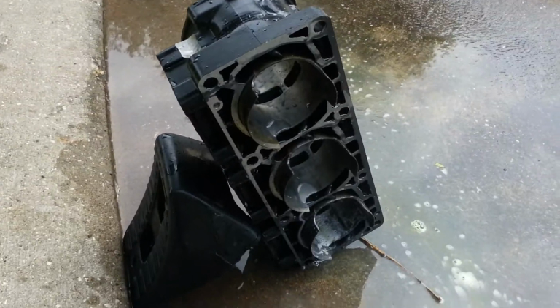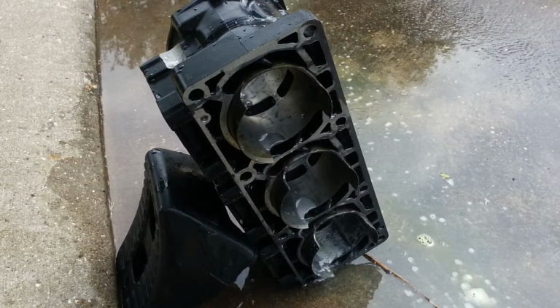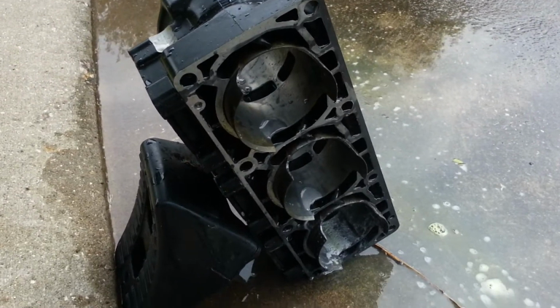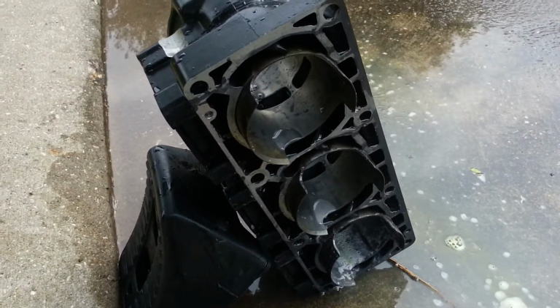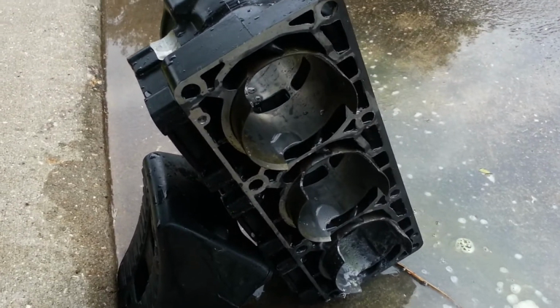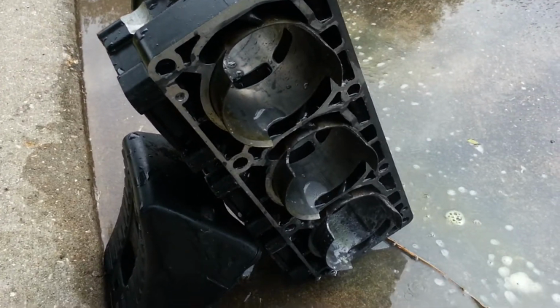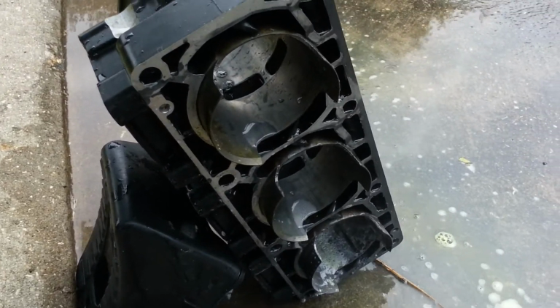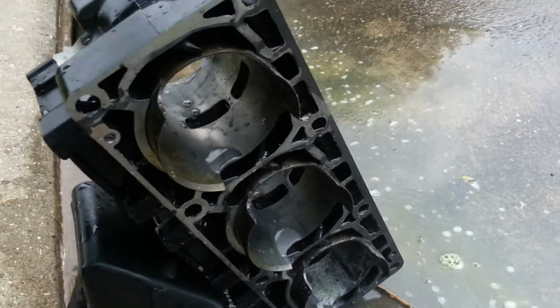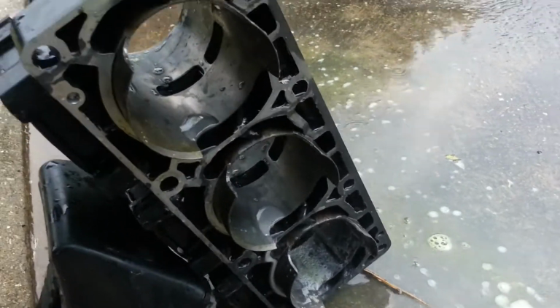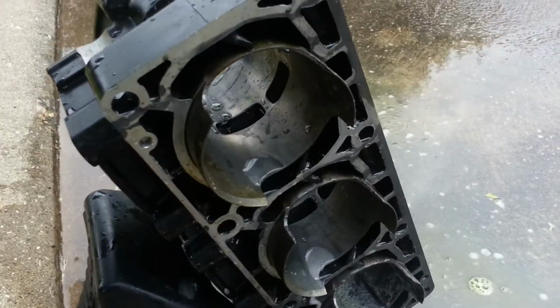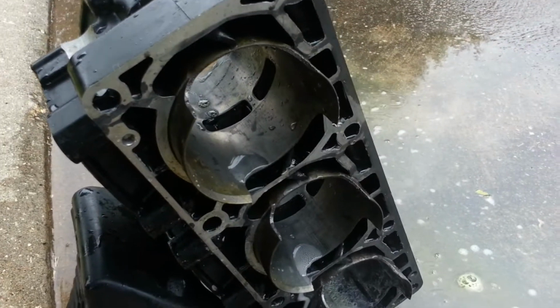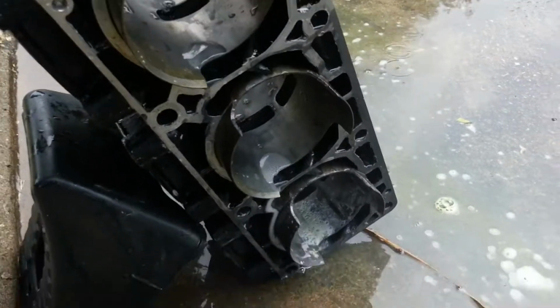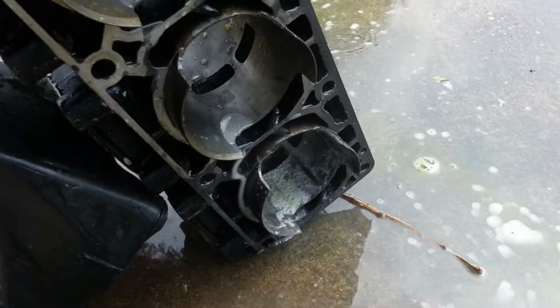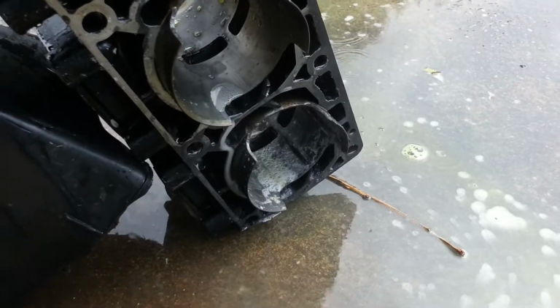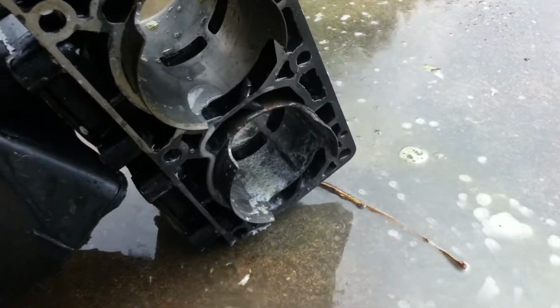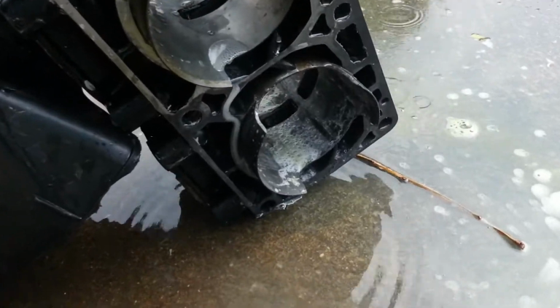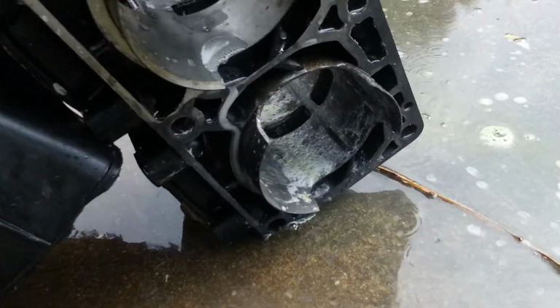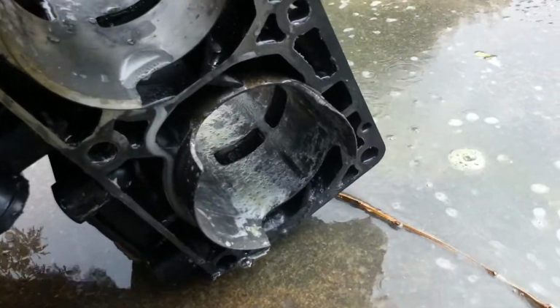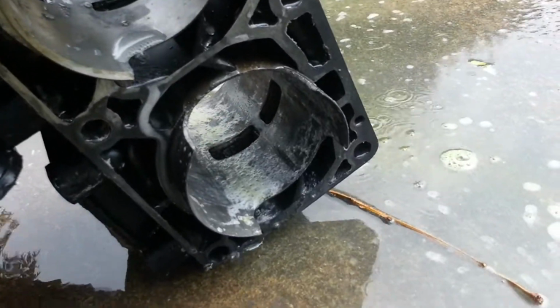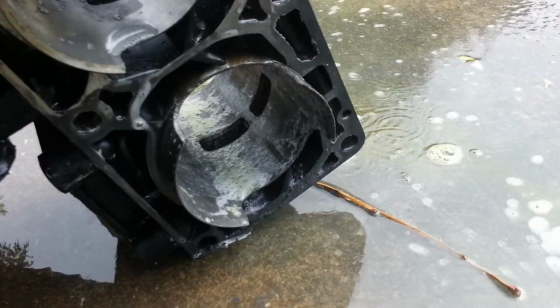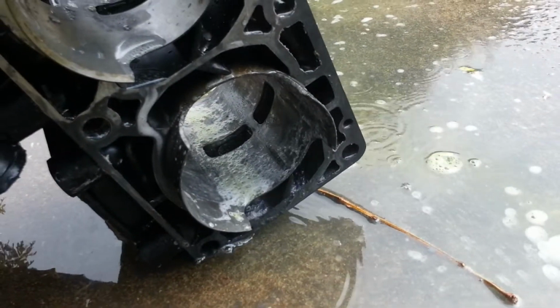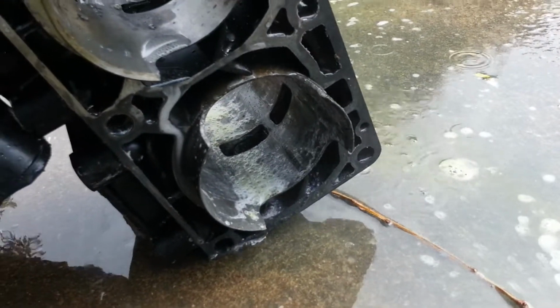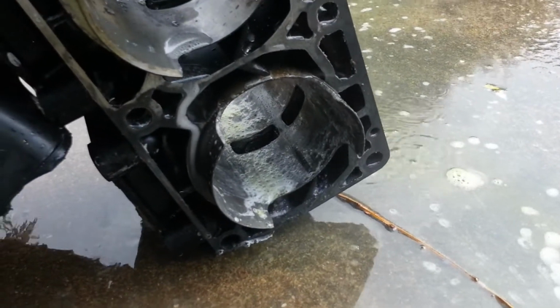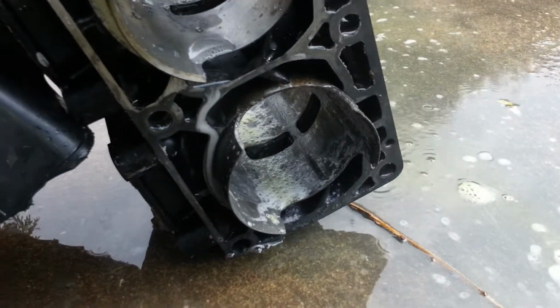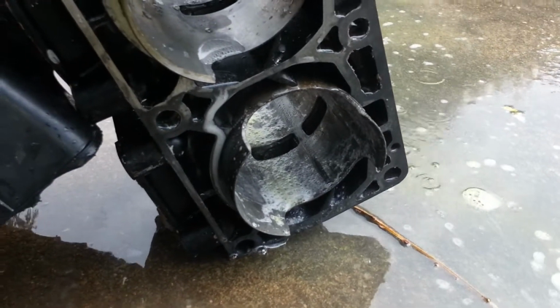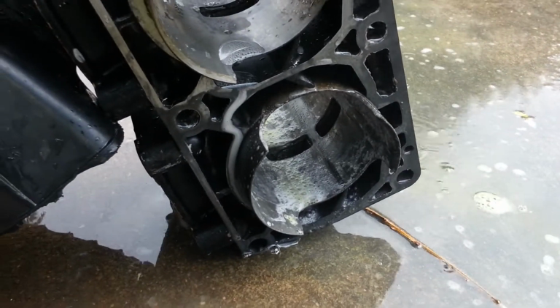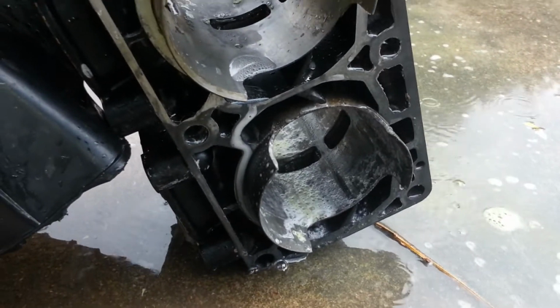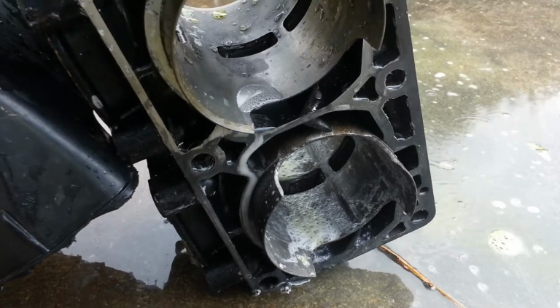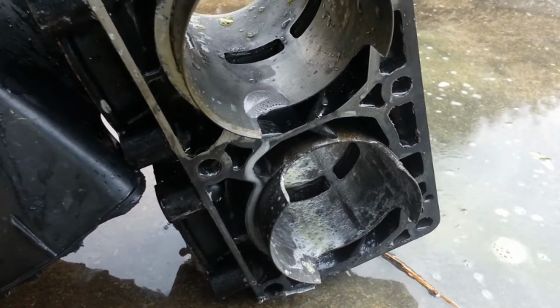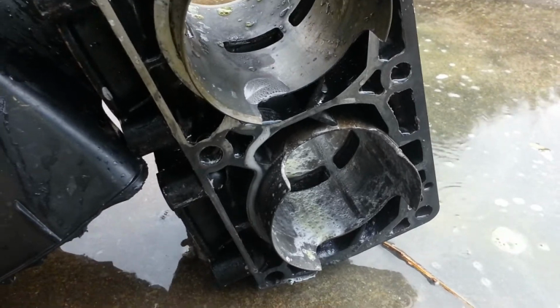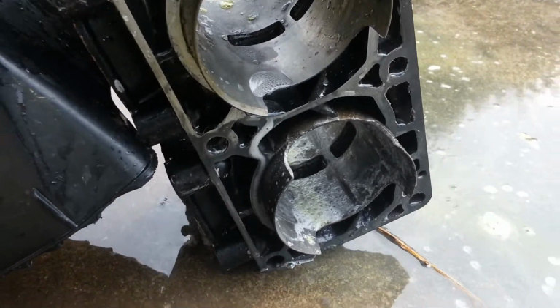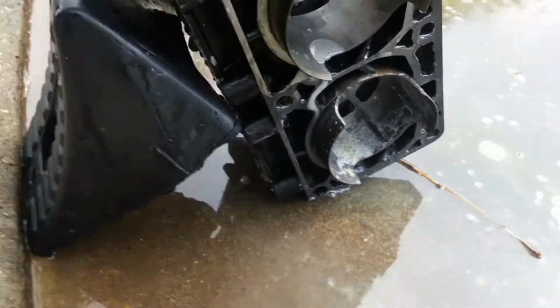These Yamaha 1200 non-PV cylinders — the top one and middle one are good. The bottom one has aluminum deposits from where the piston started rubbing during a meltdown.